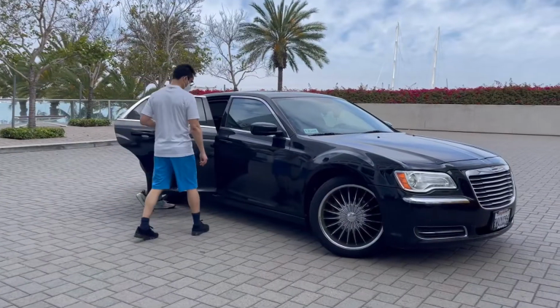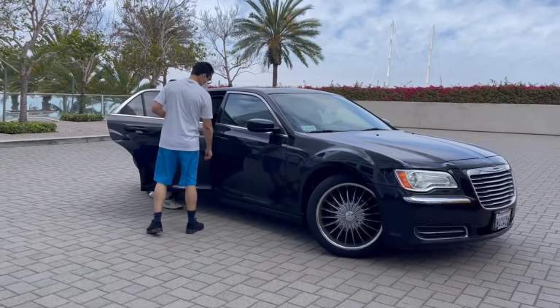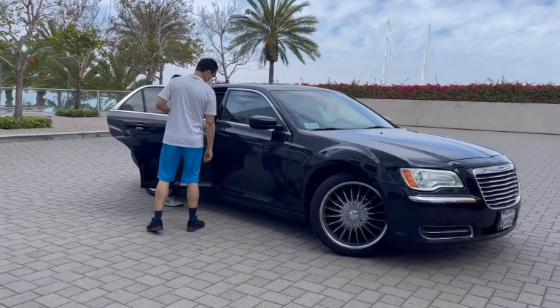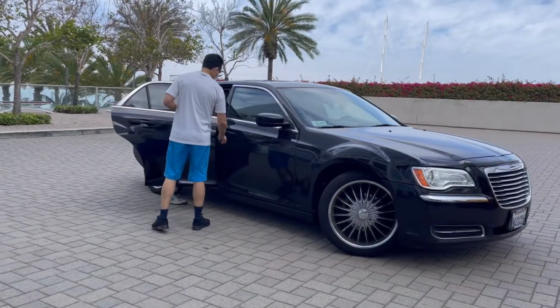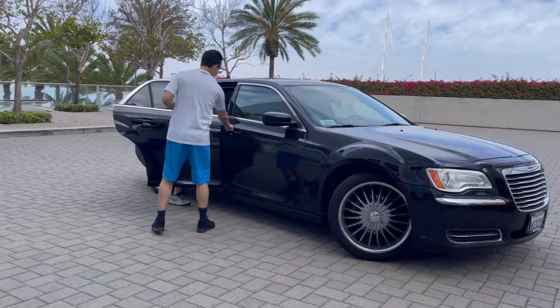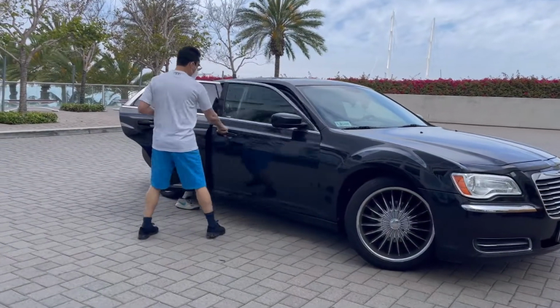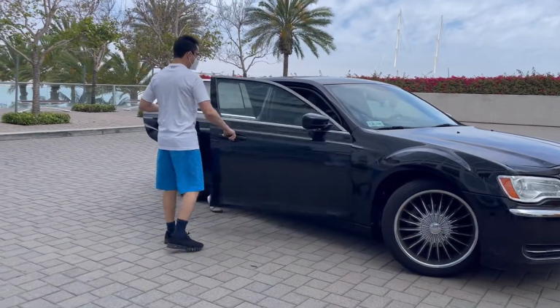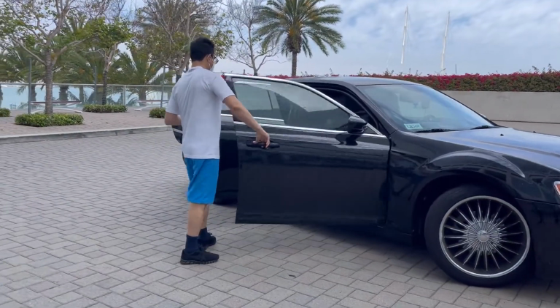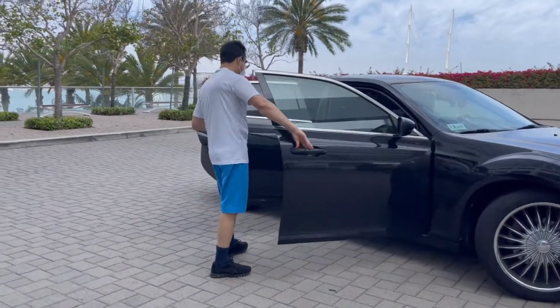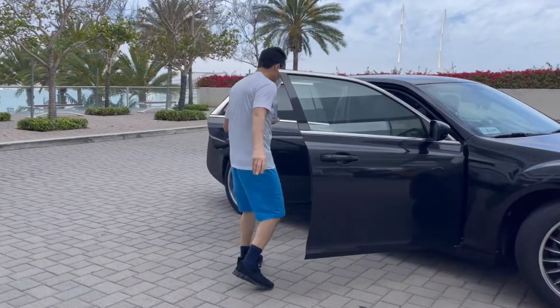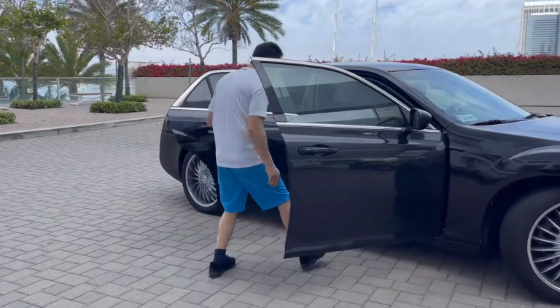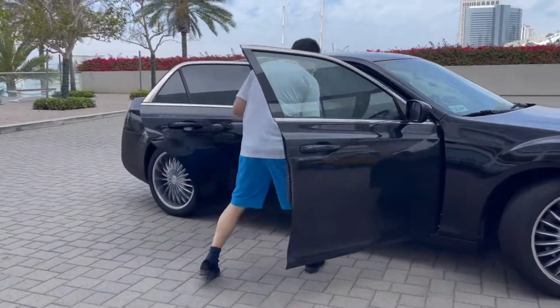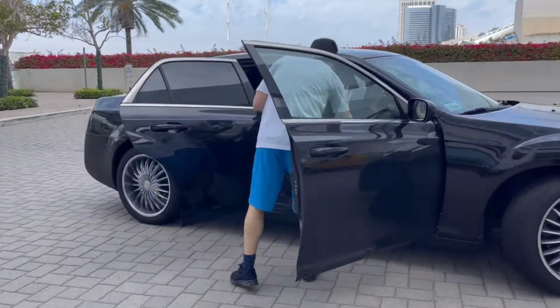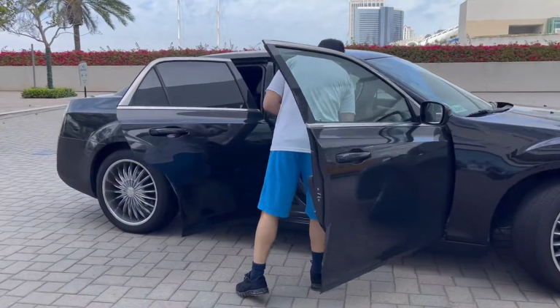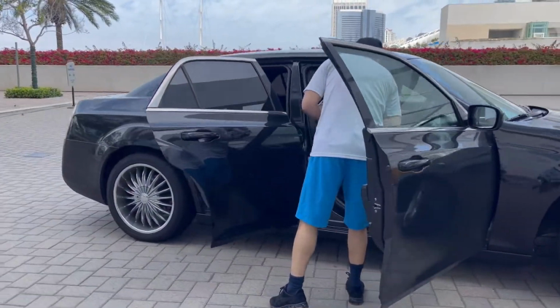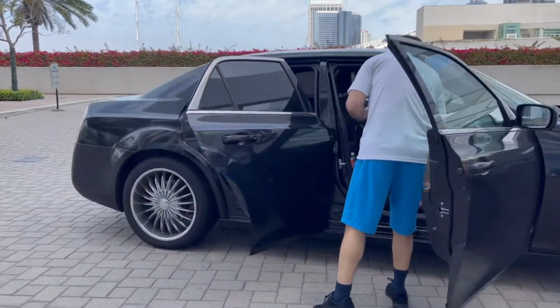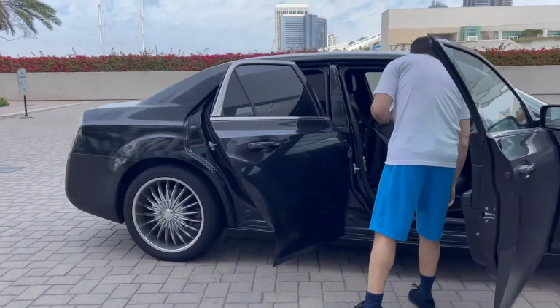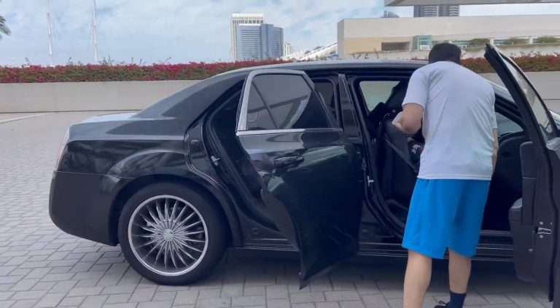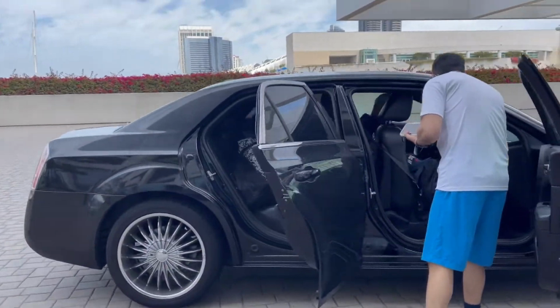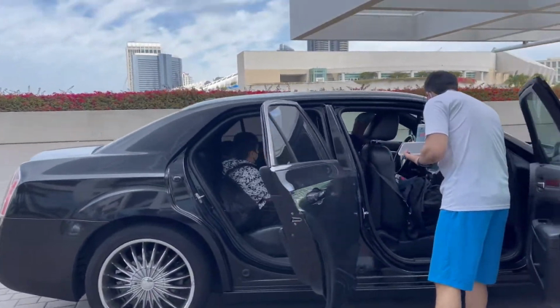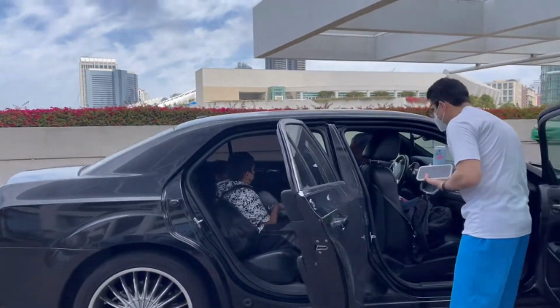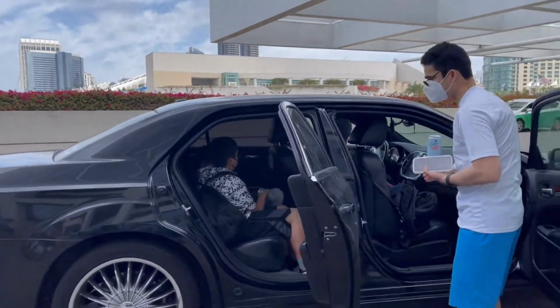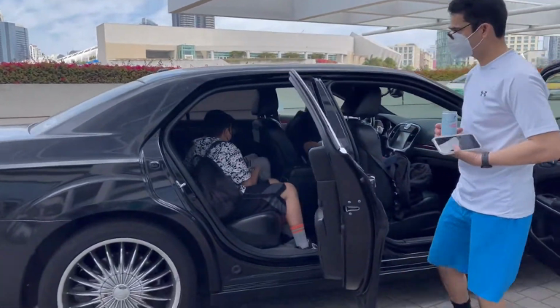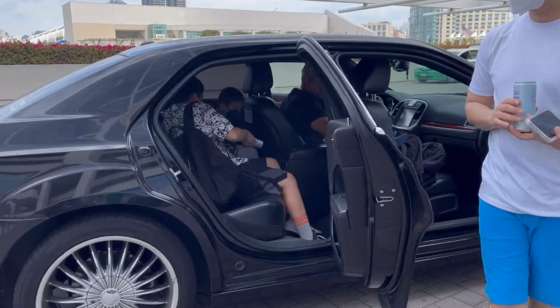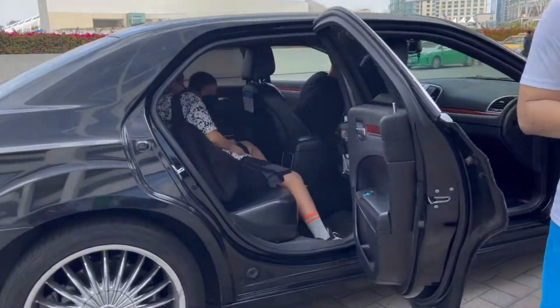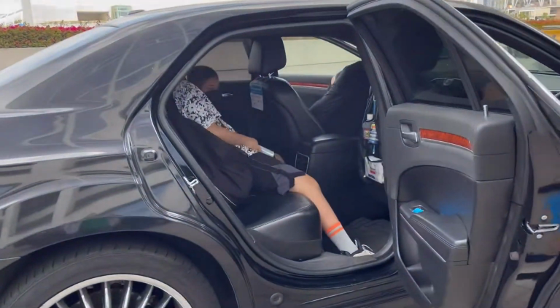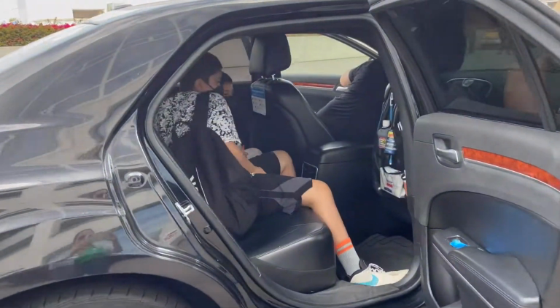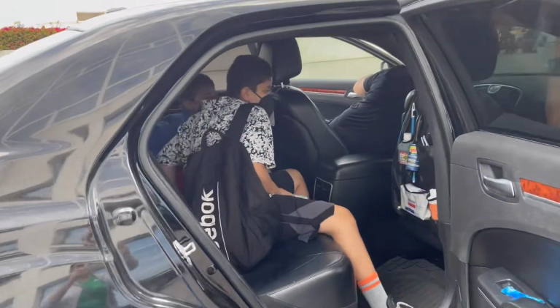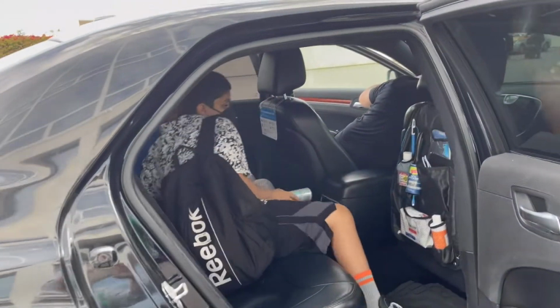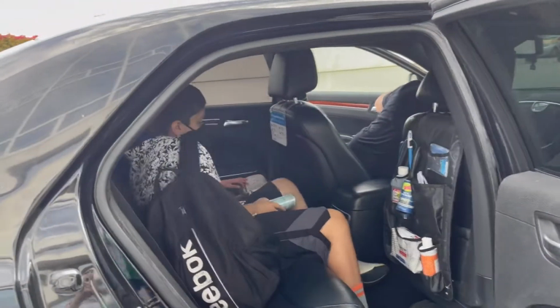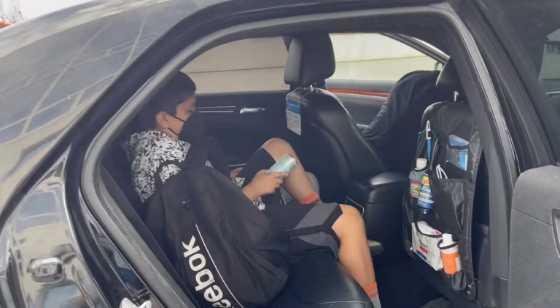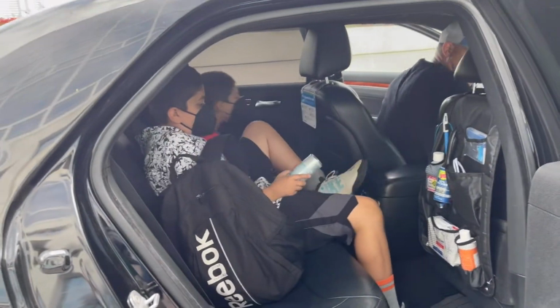This is our first Uber — a really nice car. Throughout this video we went on Ubers that are Teslas, which is really cool too.